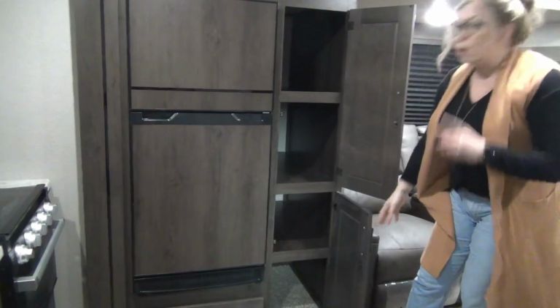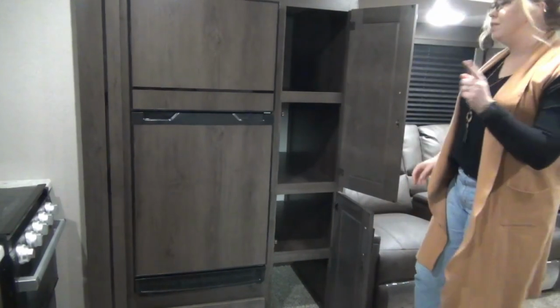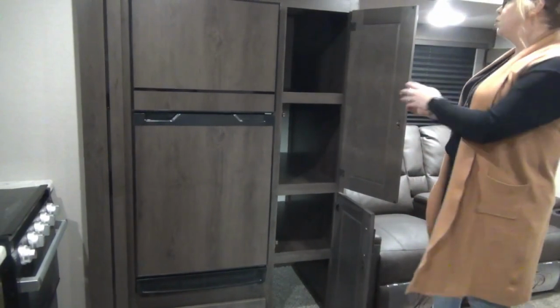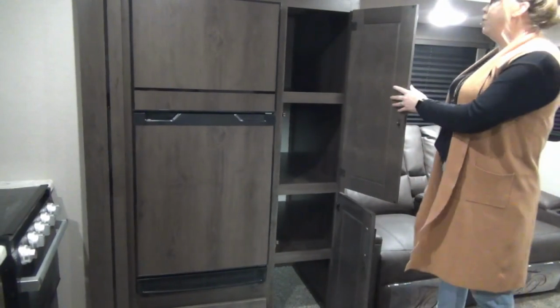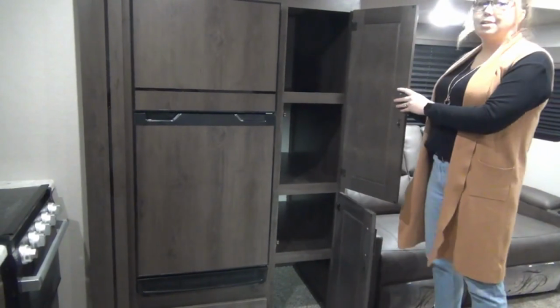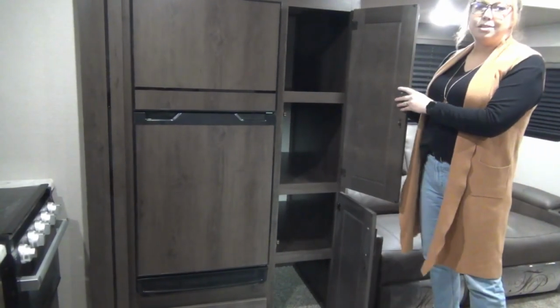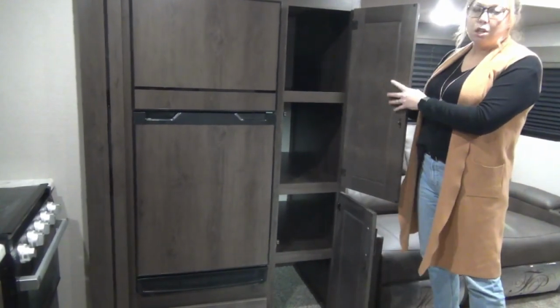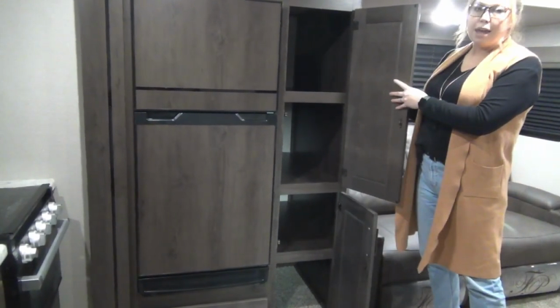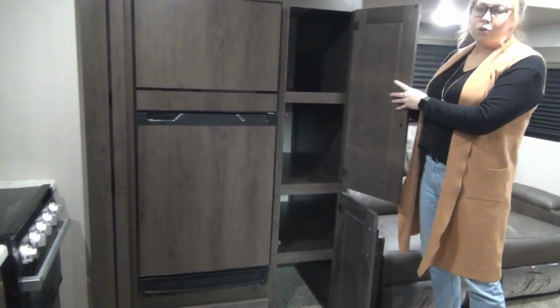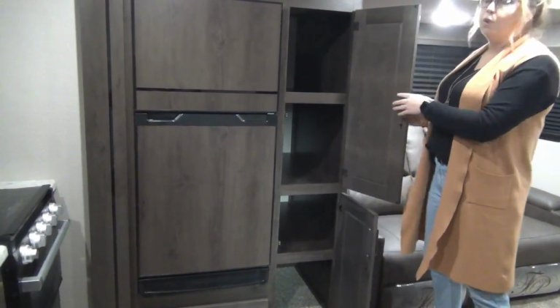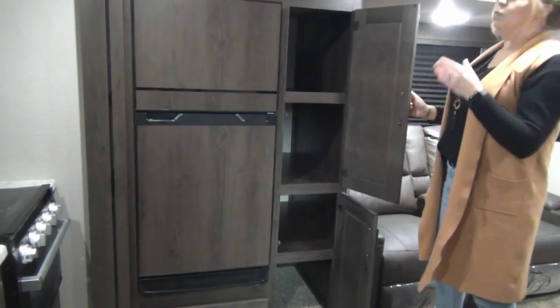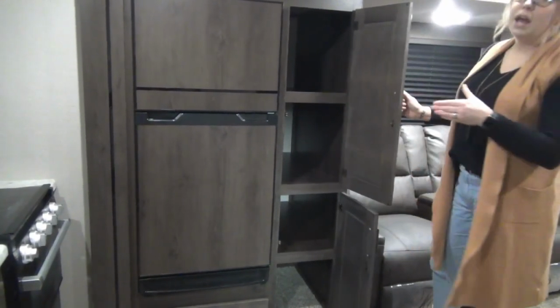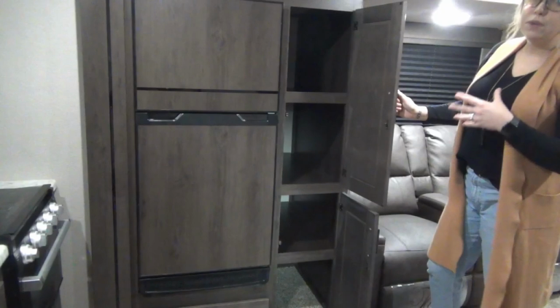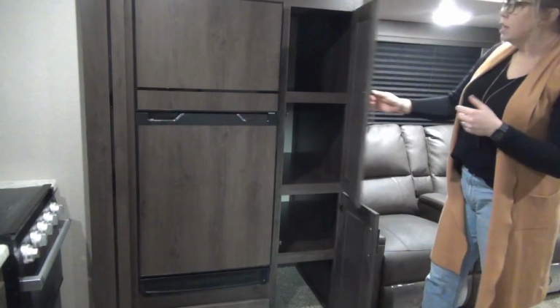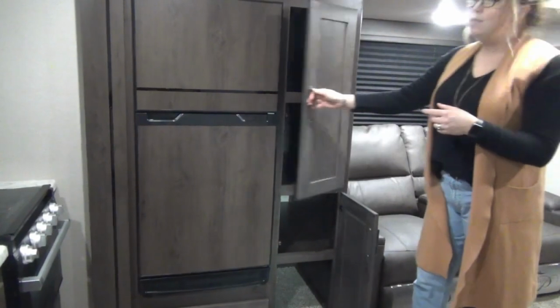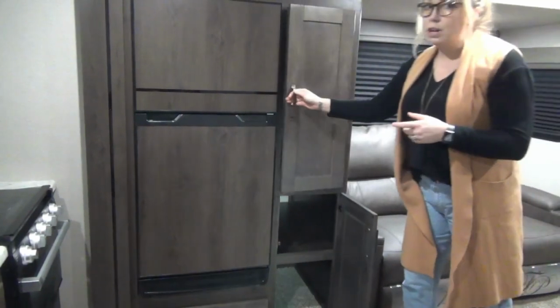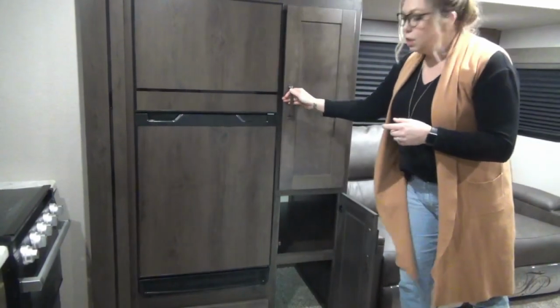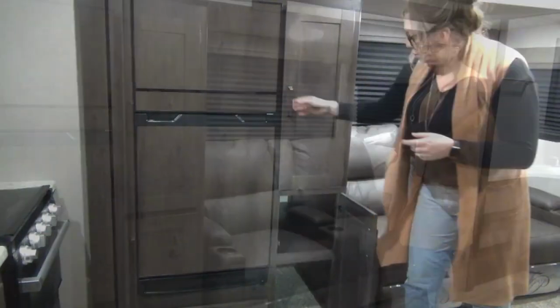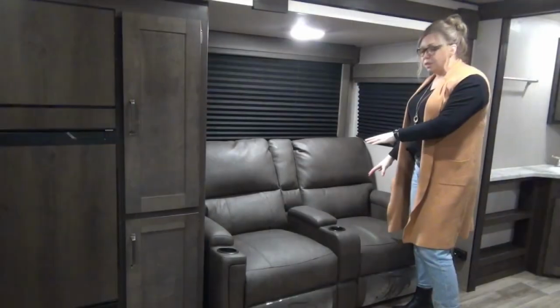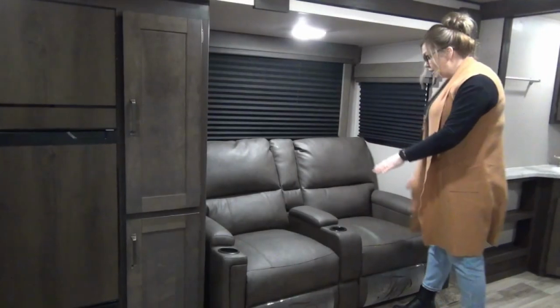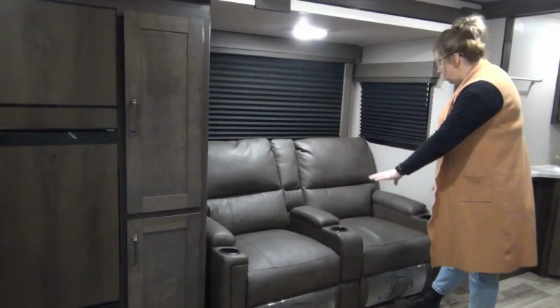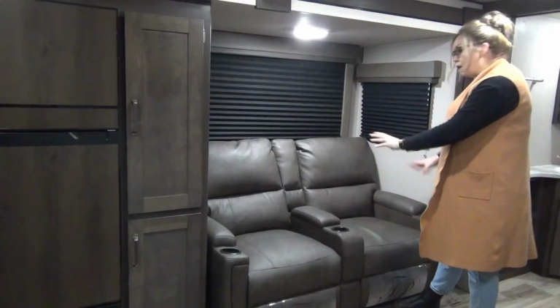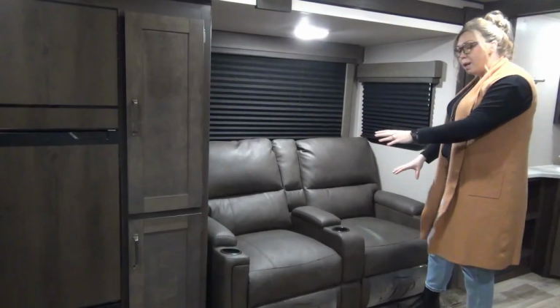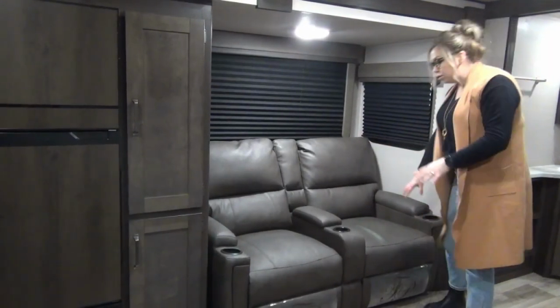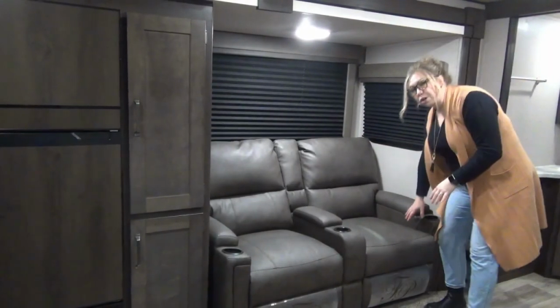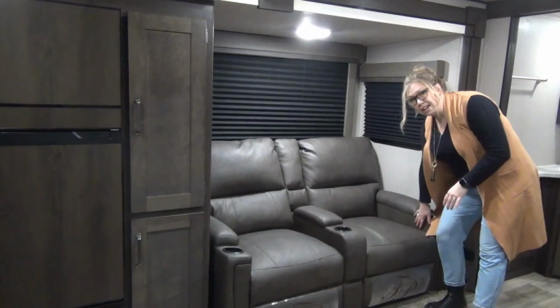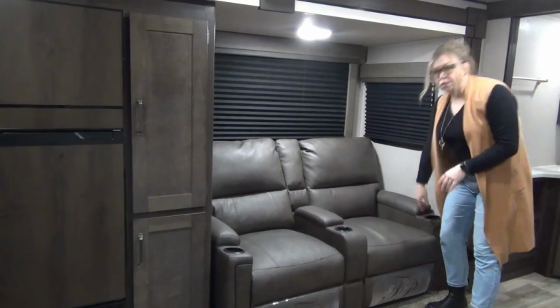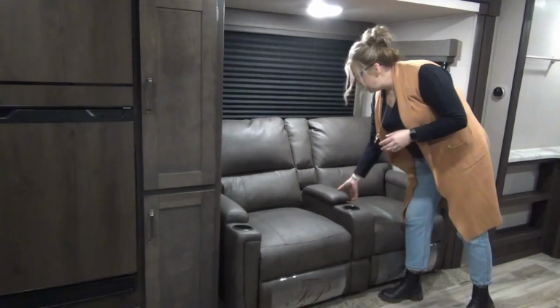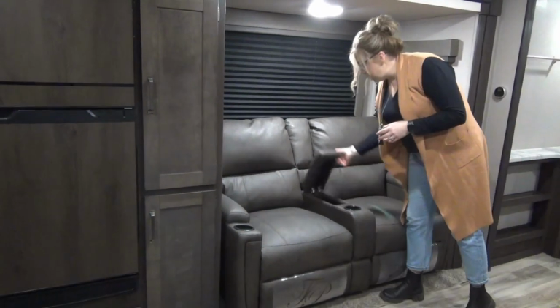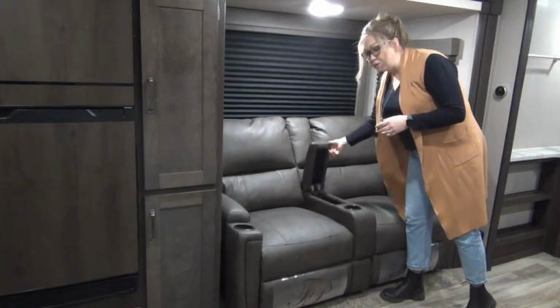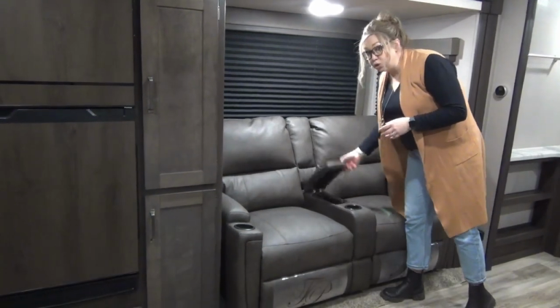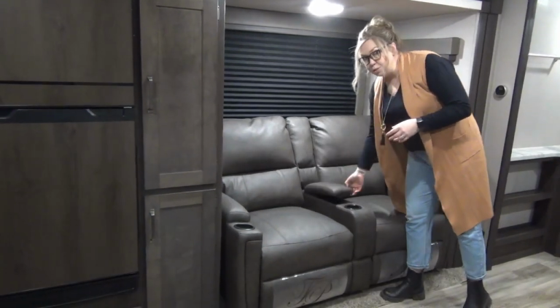I want to point out that Grand Design does solid wood cabinet doors — really high-end features even in their entry-level lines. The theater seats have three cup holders, are reclining, and also have some storage inside.